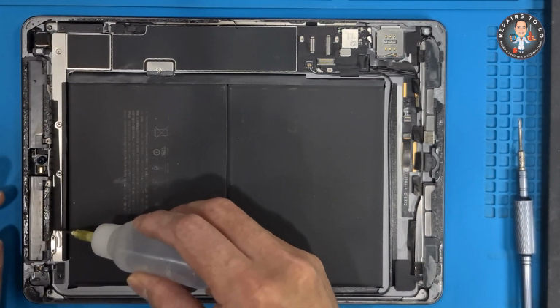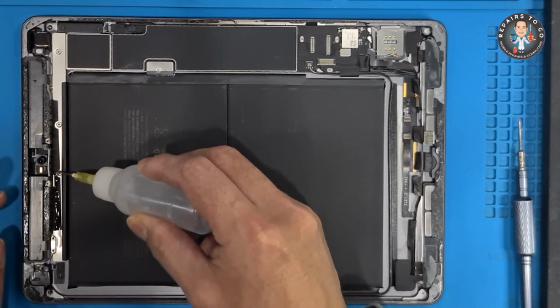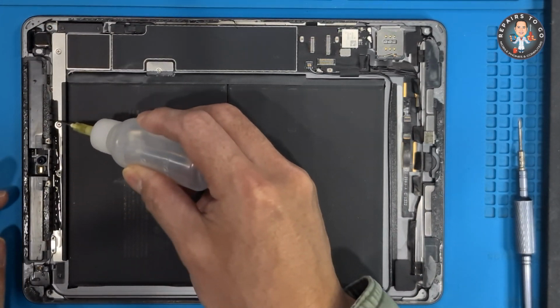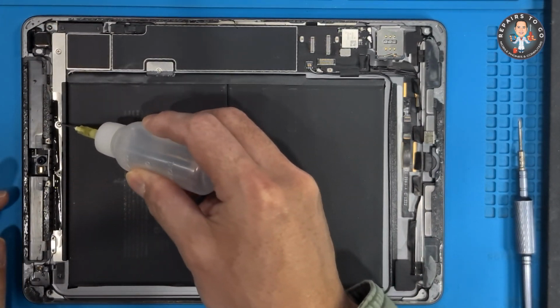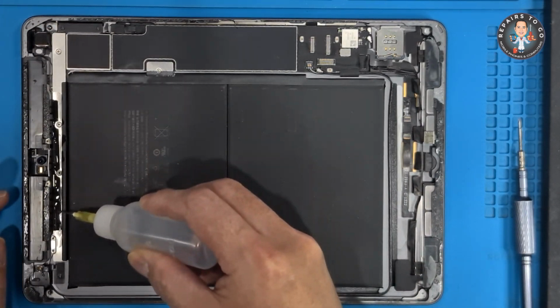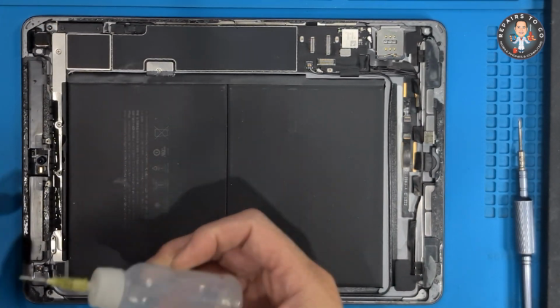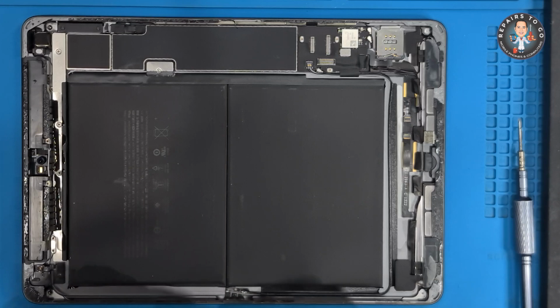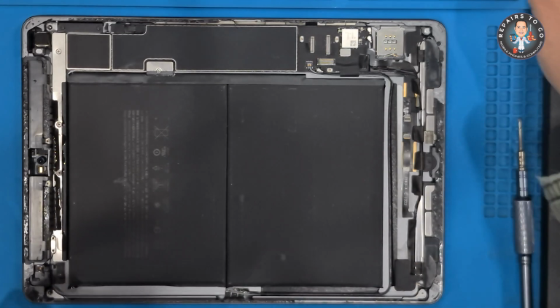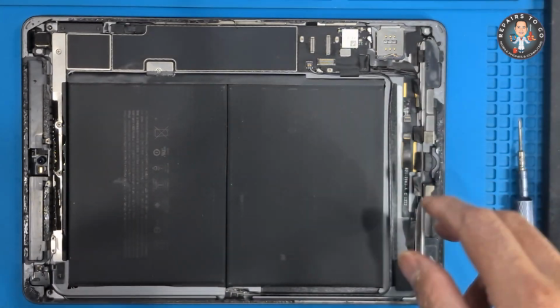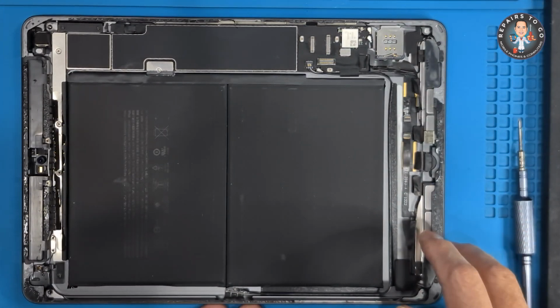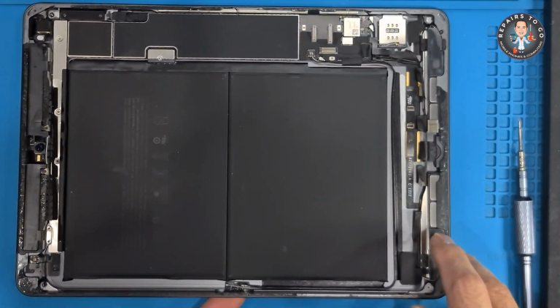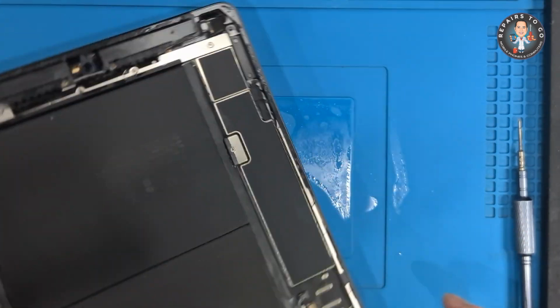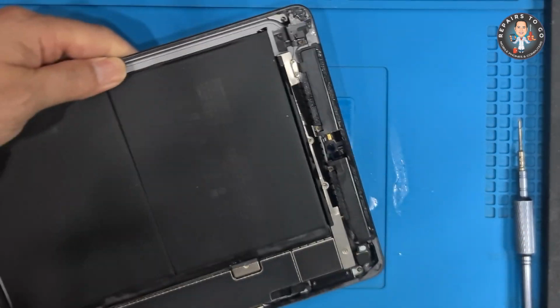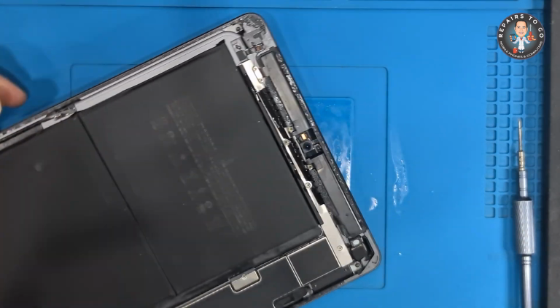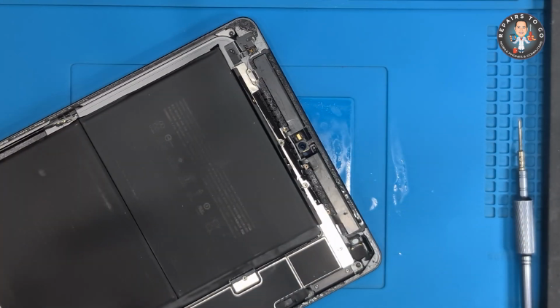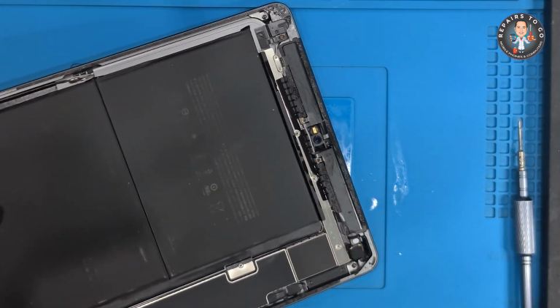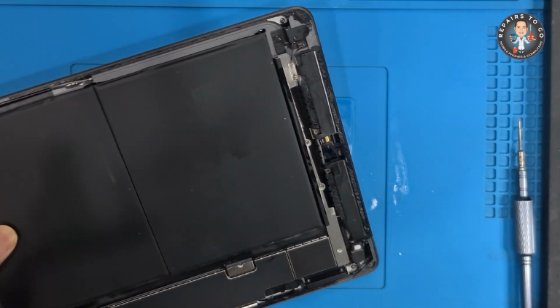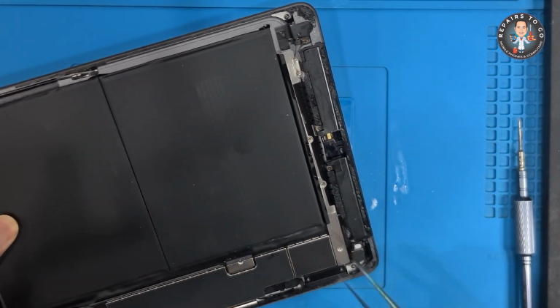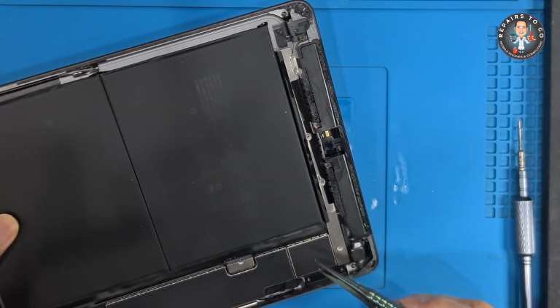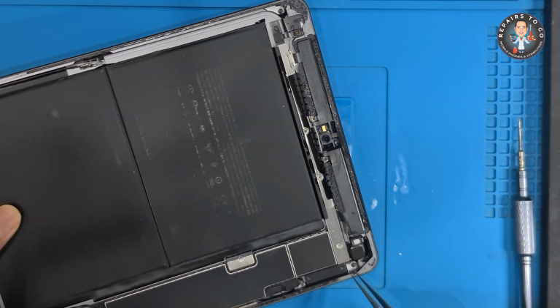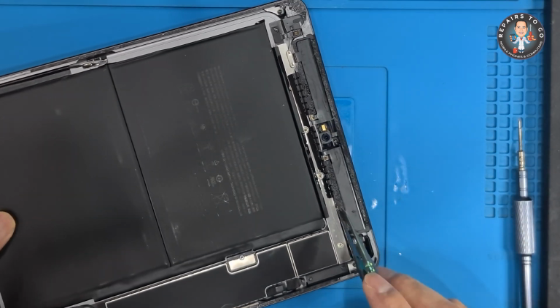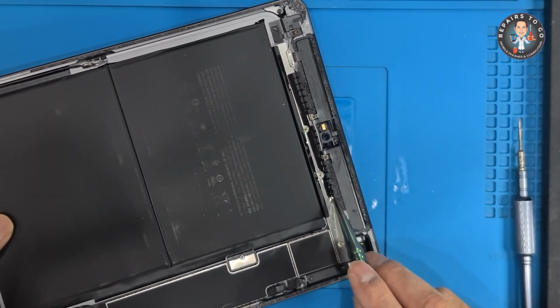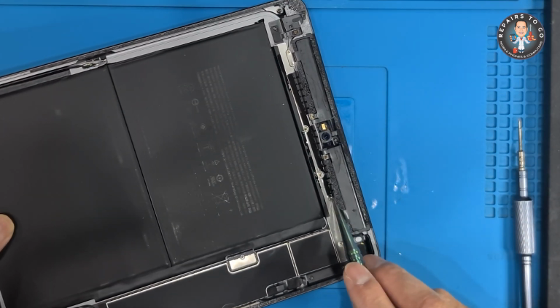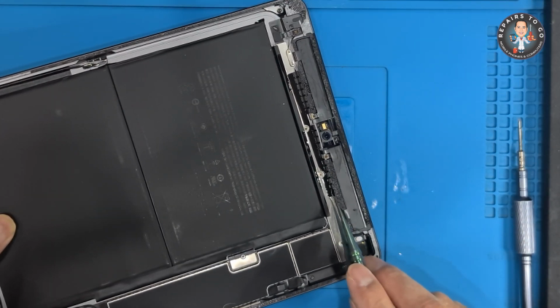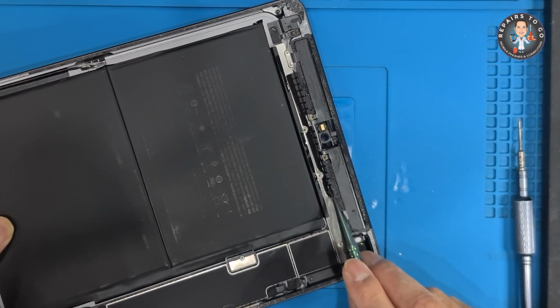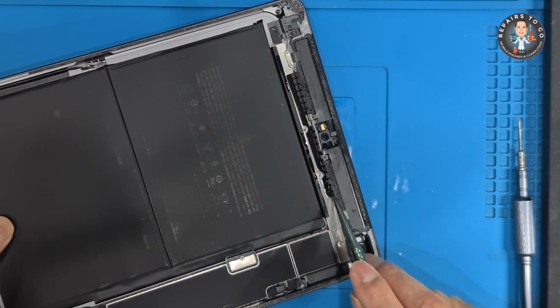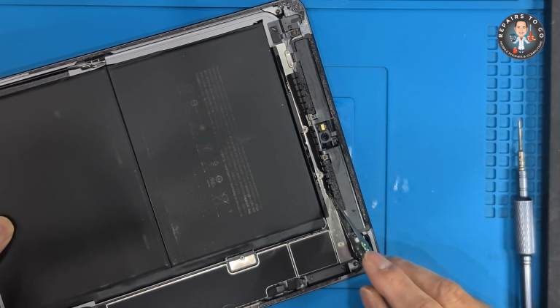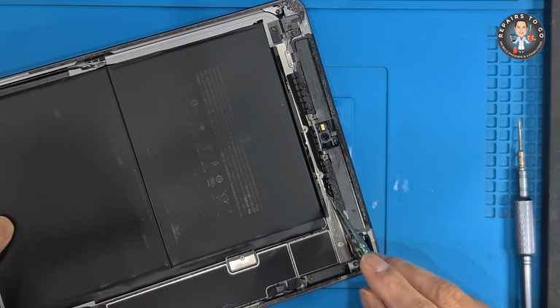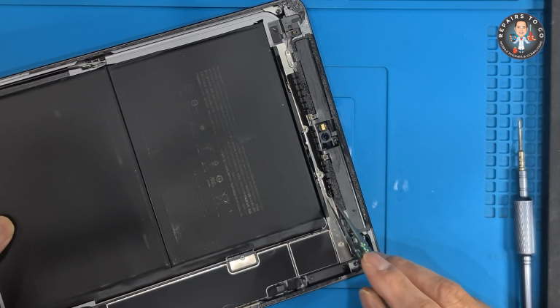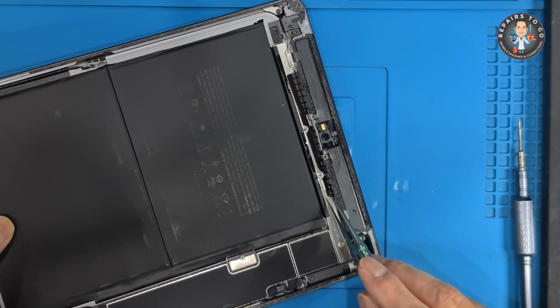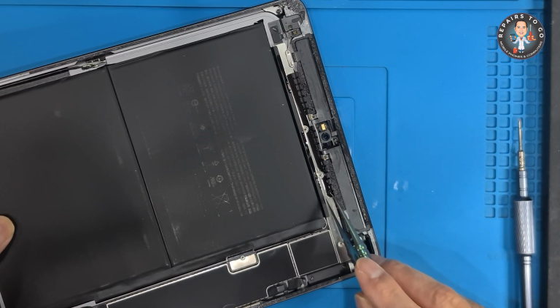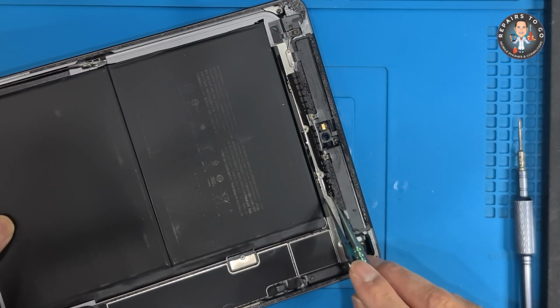This process is delicate and demands precision, as the charging port is soldered onto the motherboard, which requires careful disassembly and professional soldering skills.